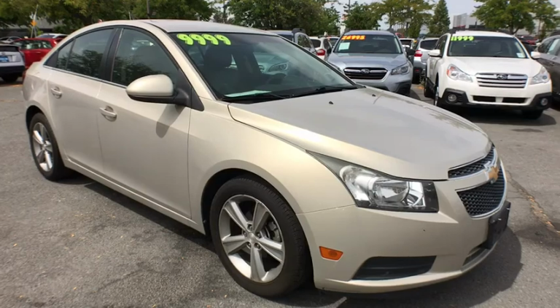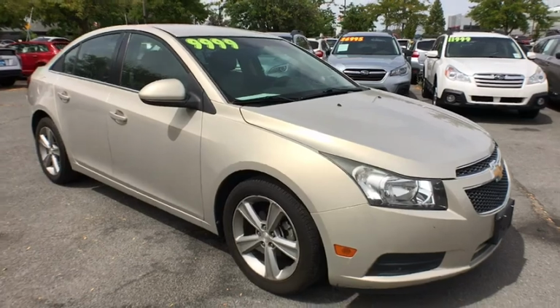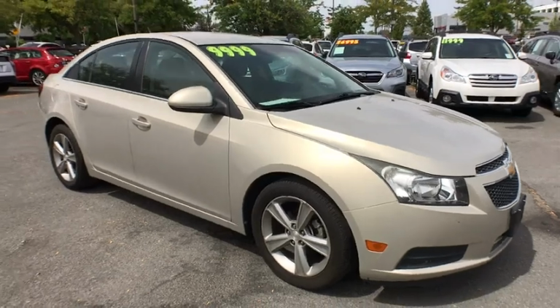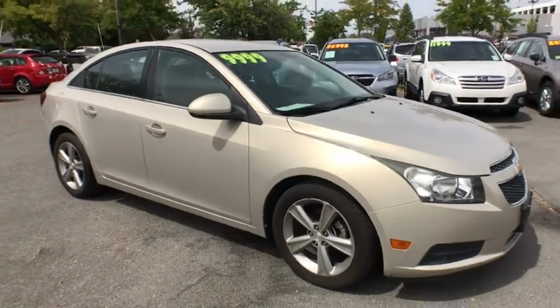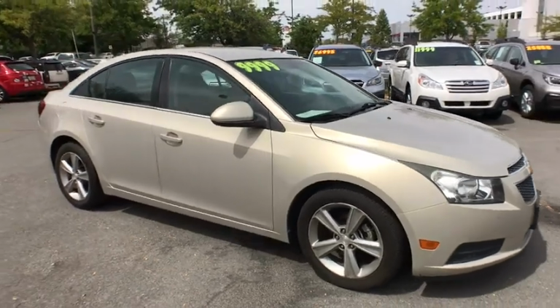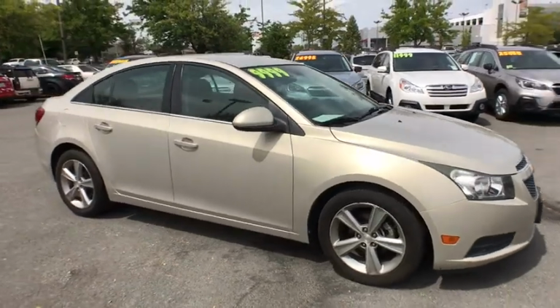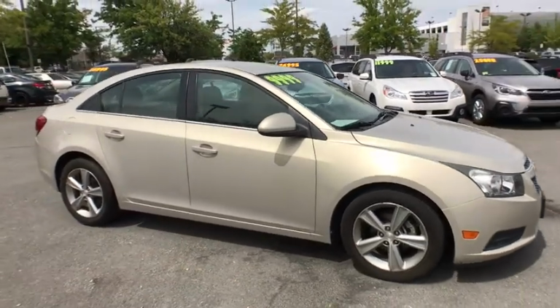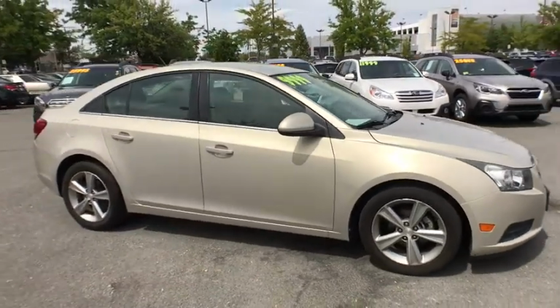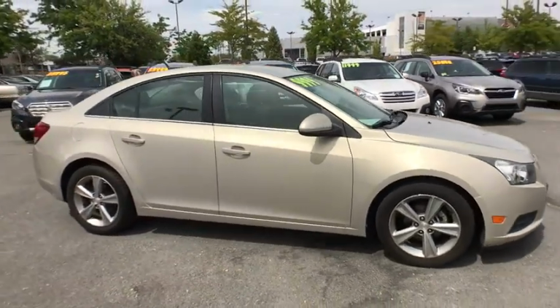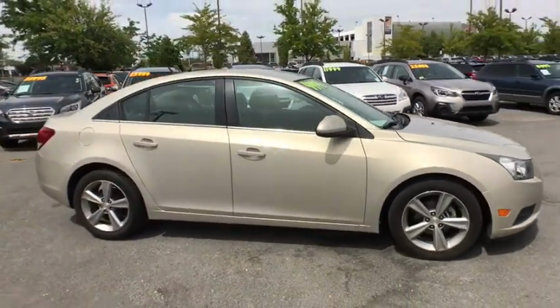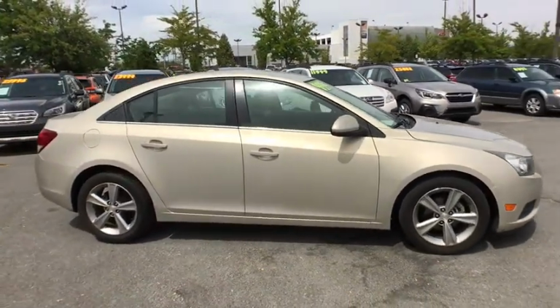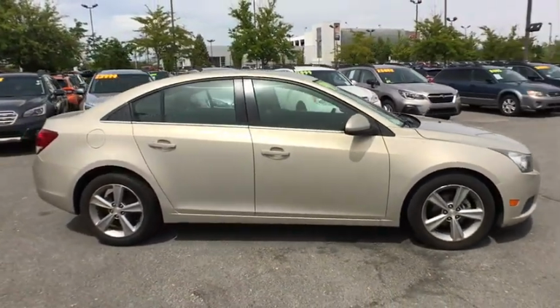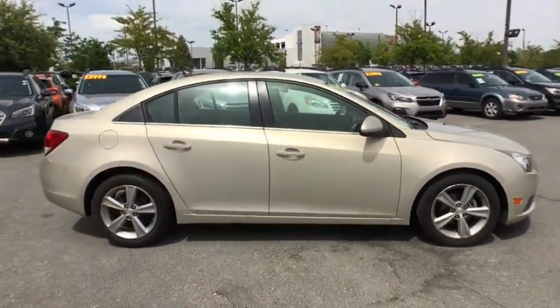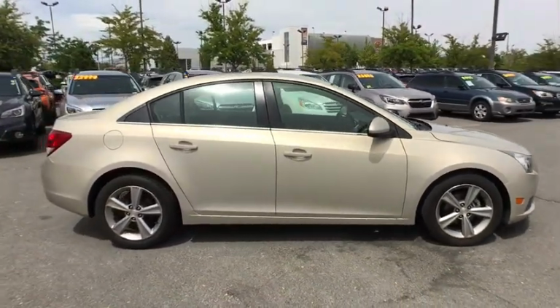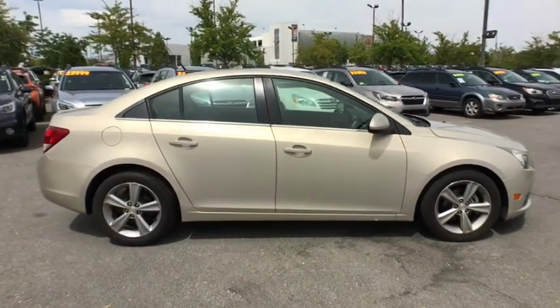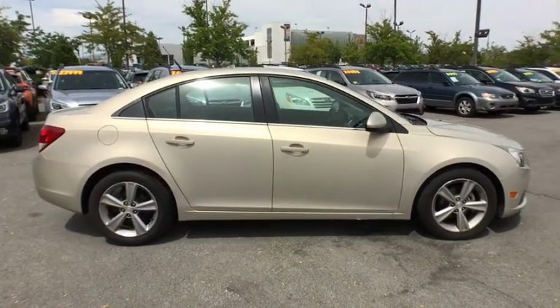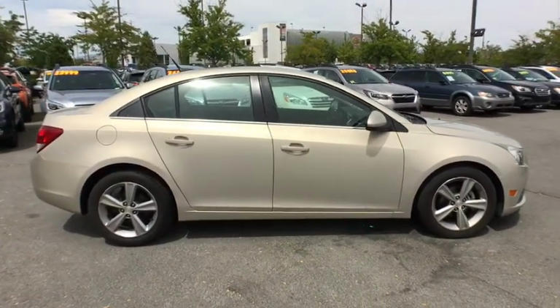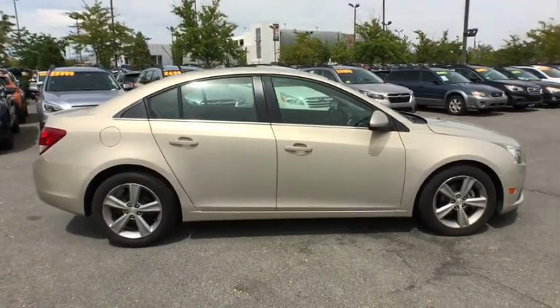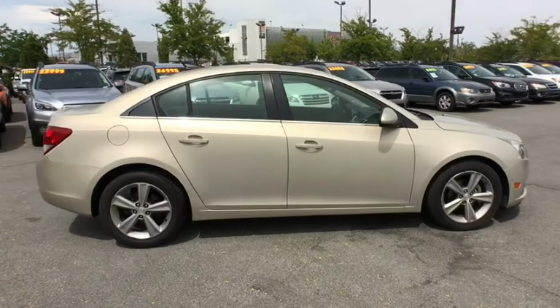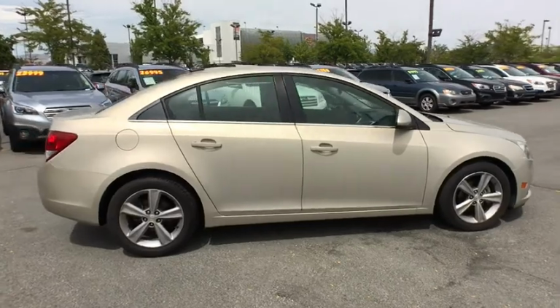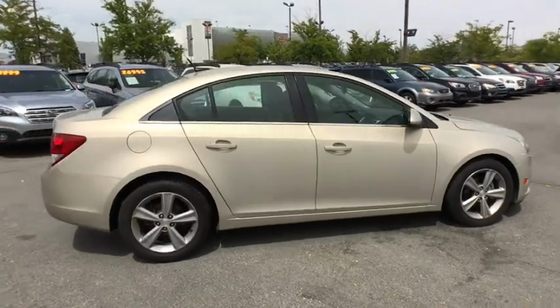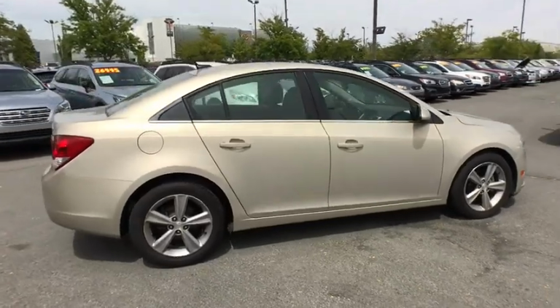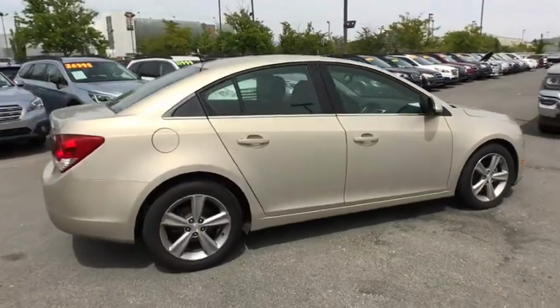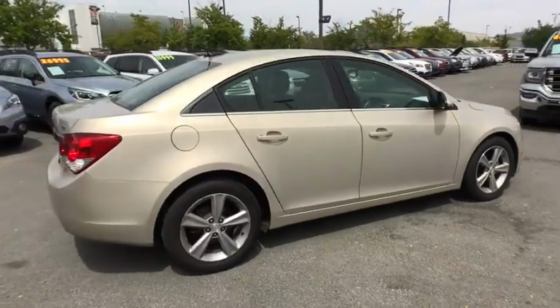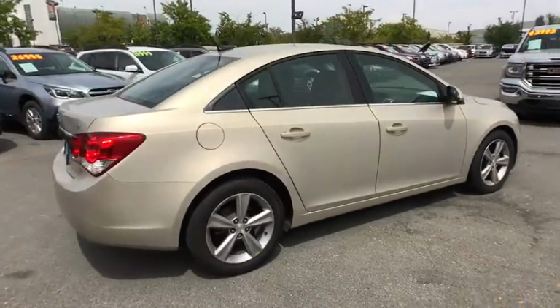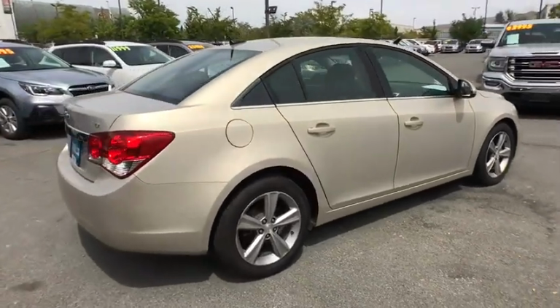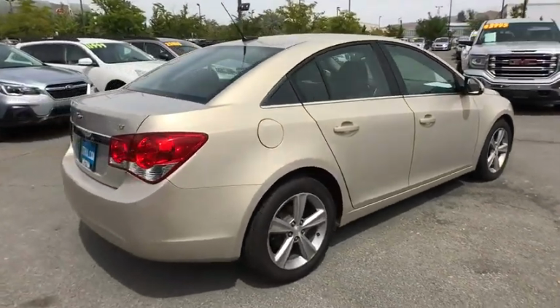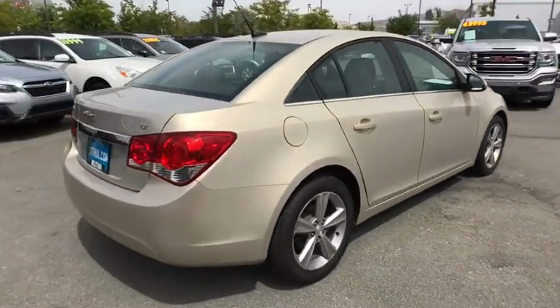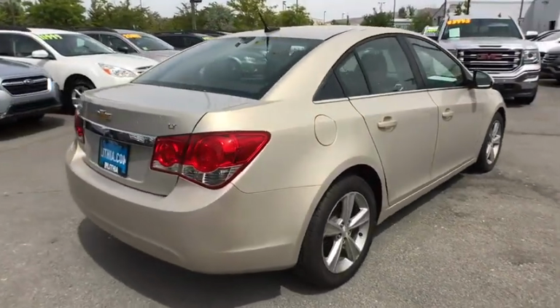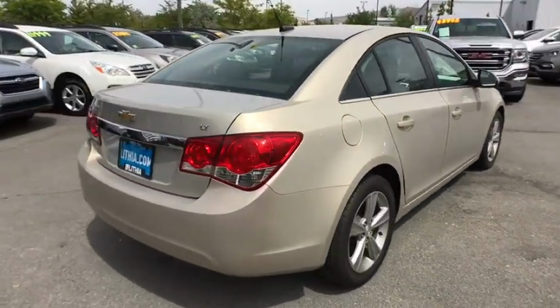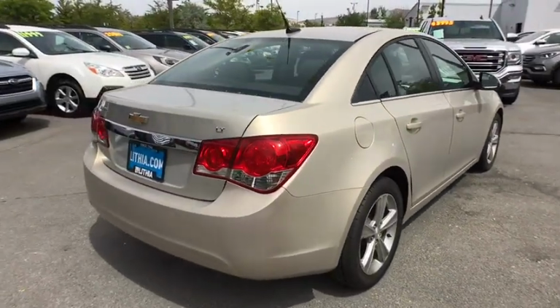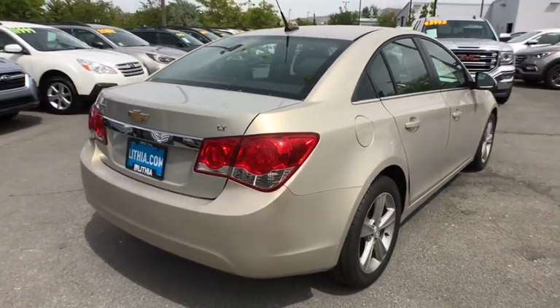Take a ride in the 2012 Chevrolet Cruze. The Cruze Blueprint calls for more than you'd expect. This vehicle has less than 100,000 miles.